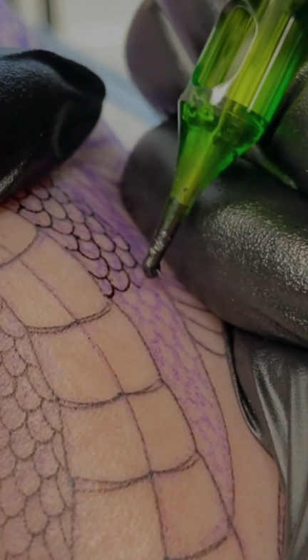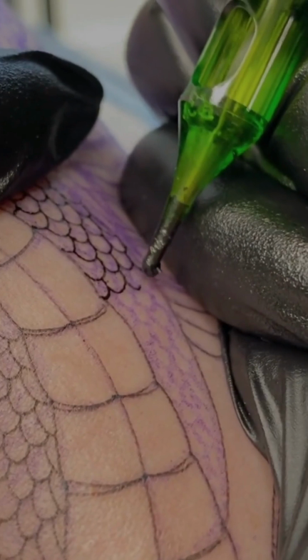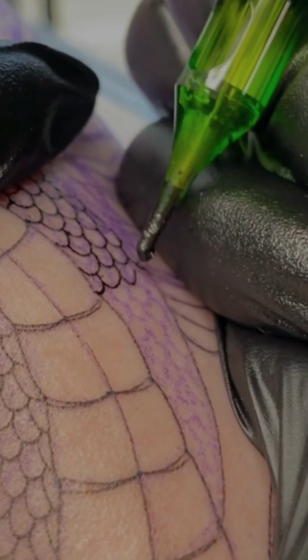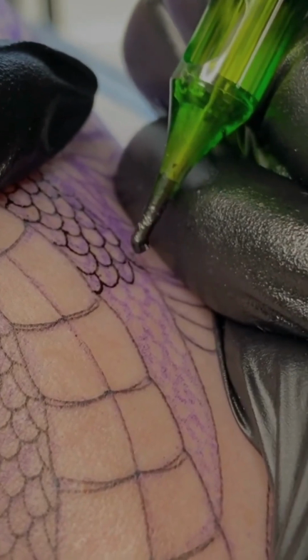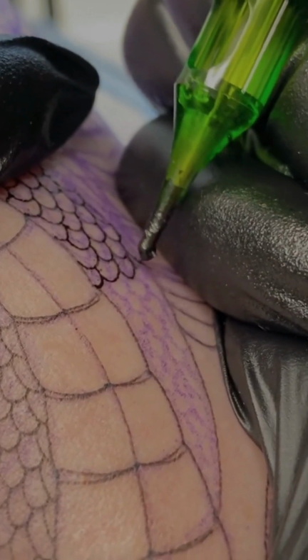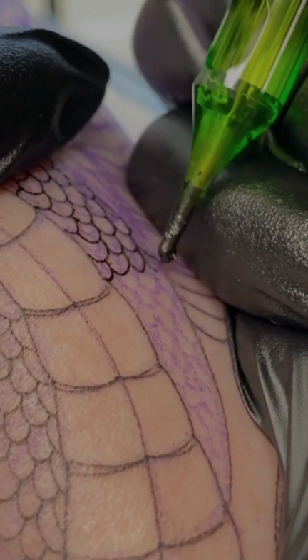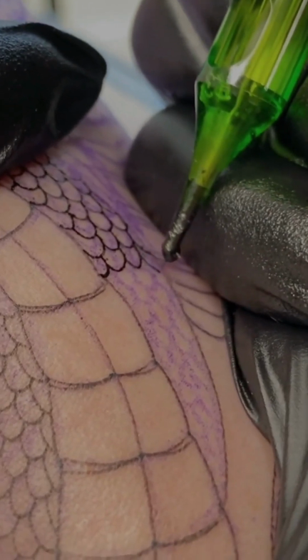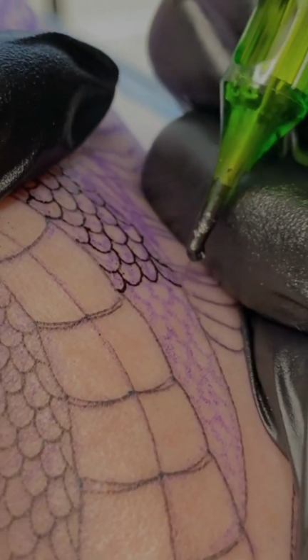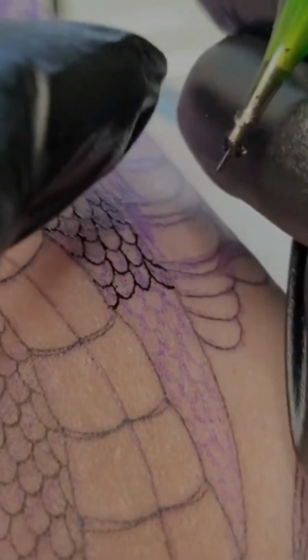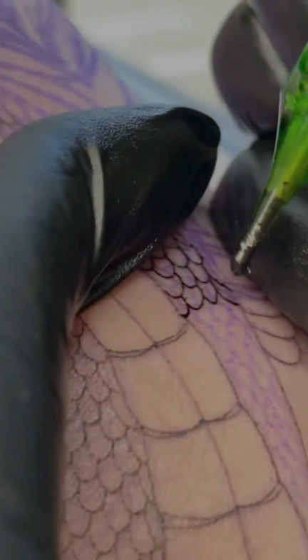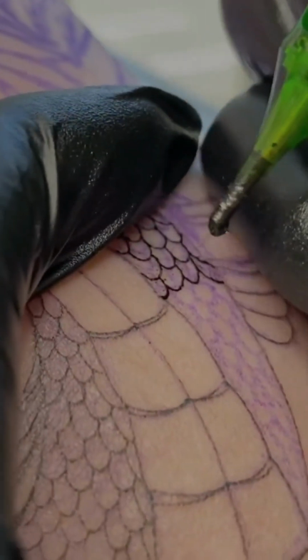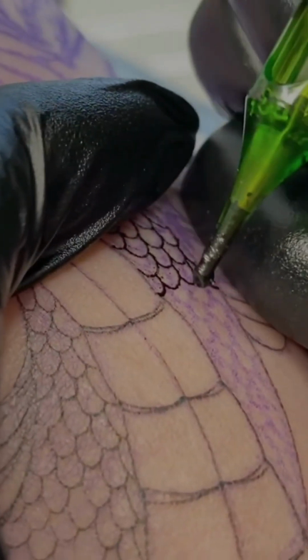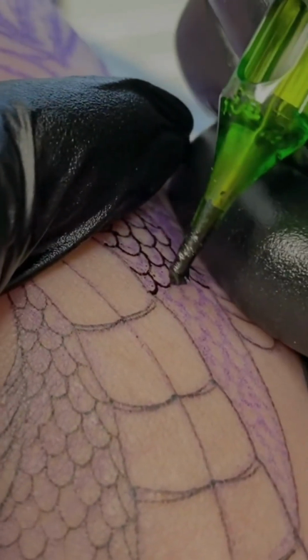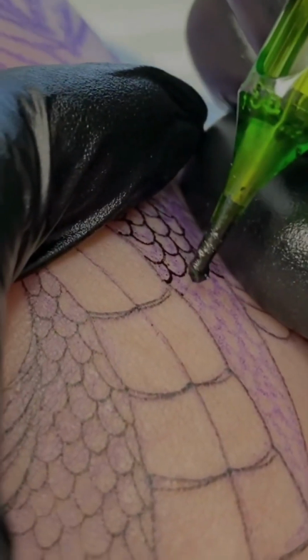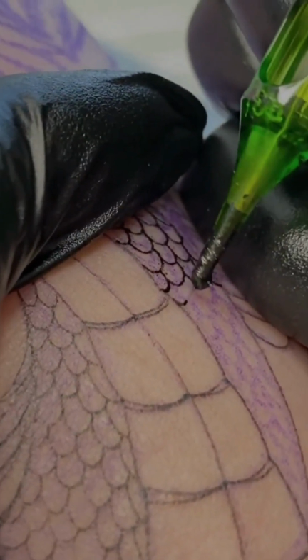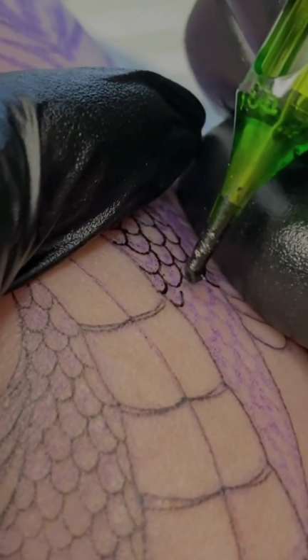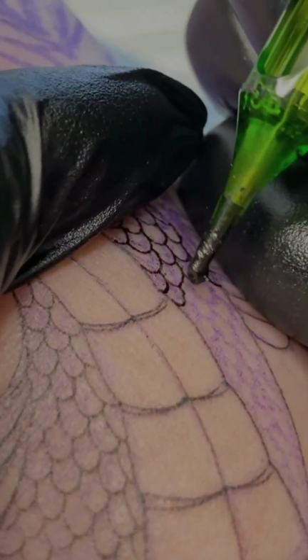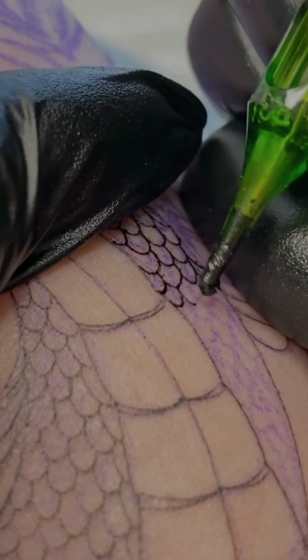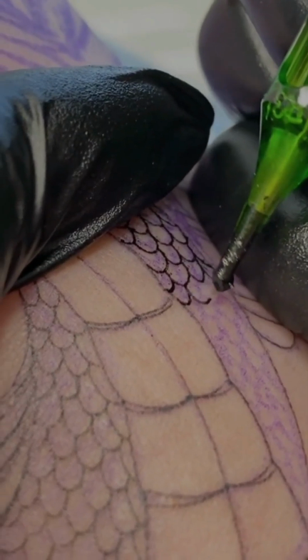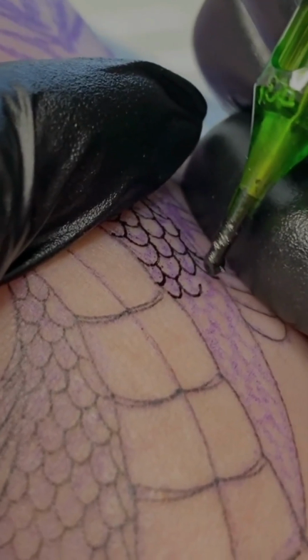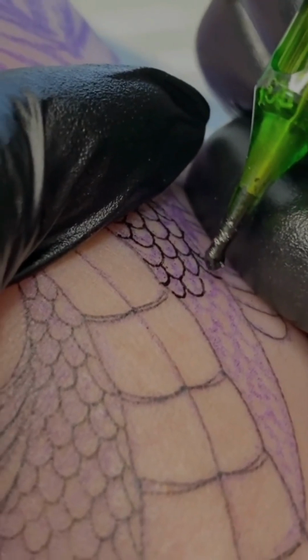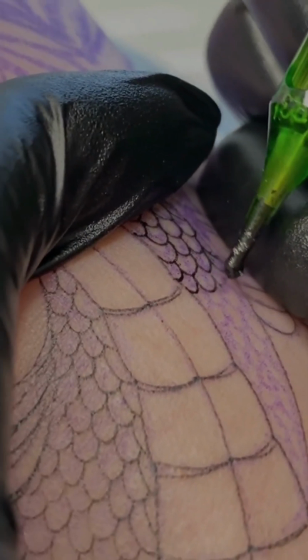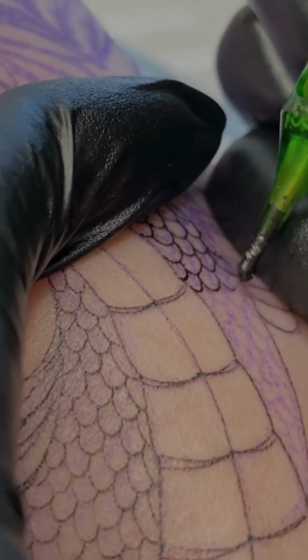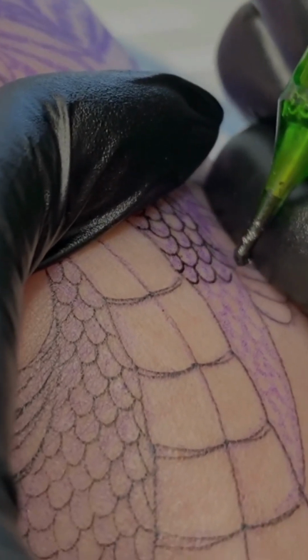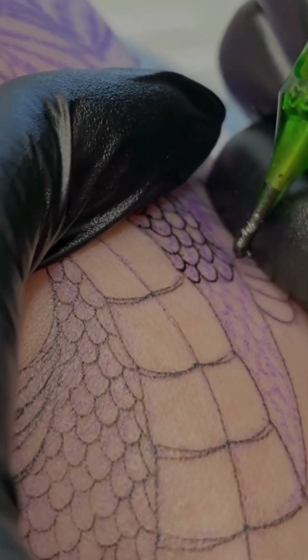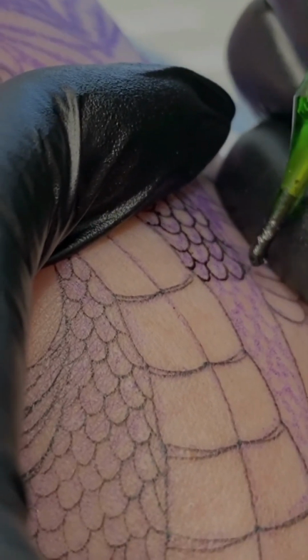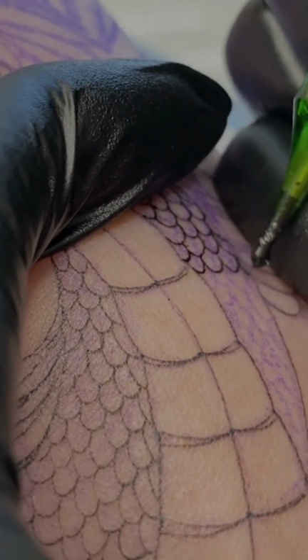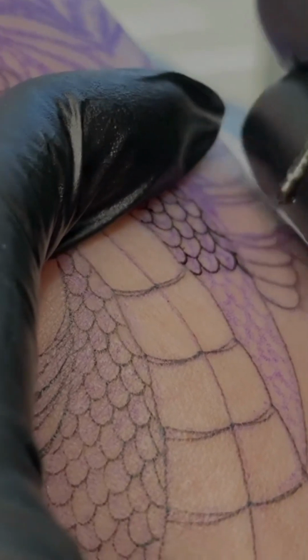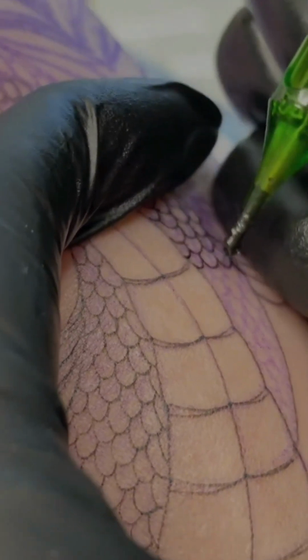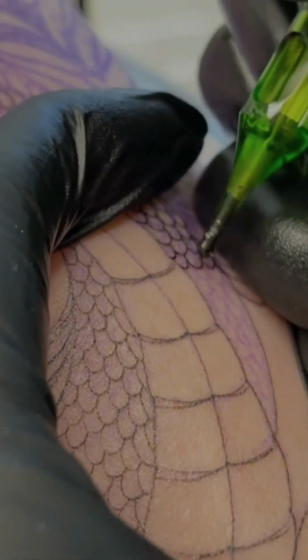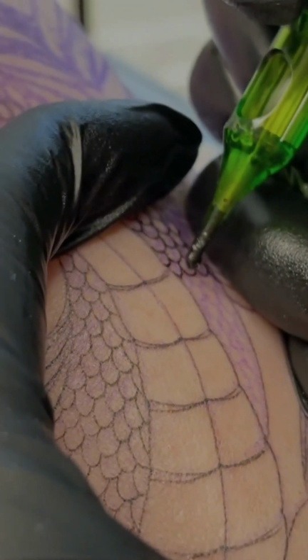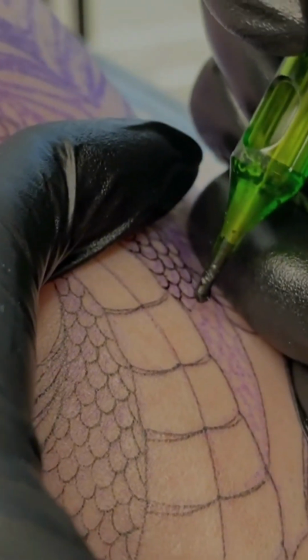Now here's the amazing part. When these macrophages die, their bodies form a microscopic wall around the ink particles, effectively locking the tattoo in place for good.